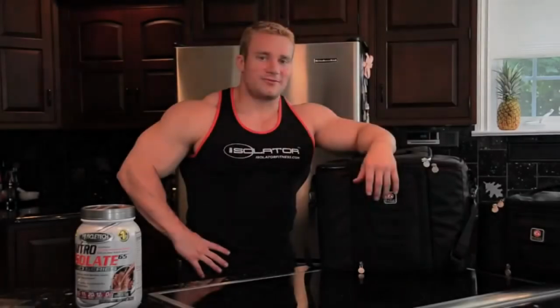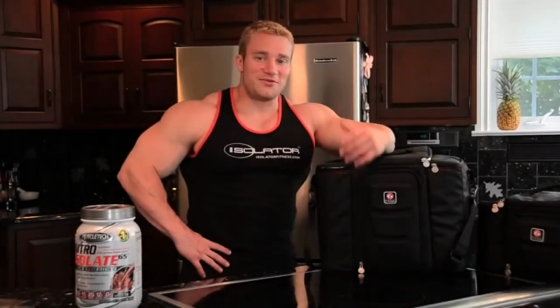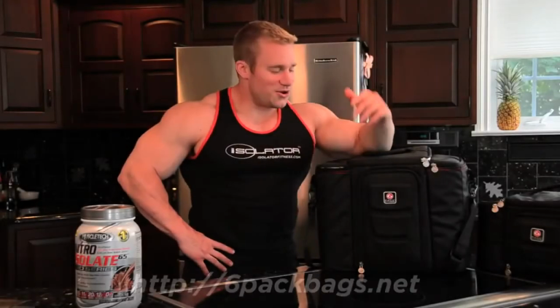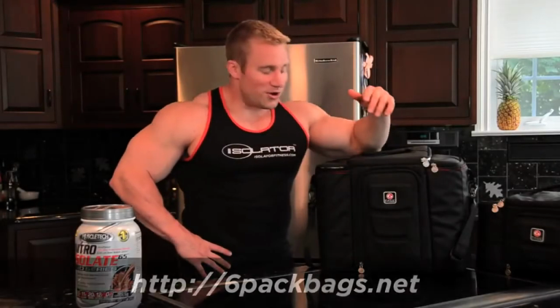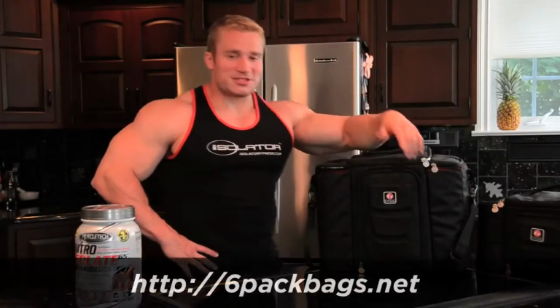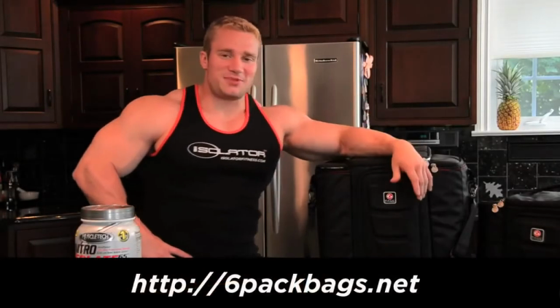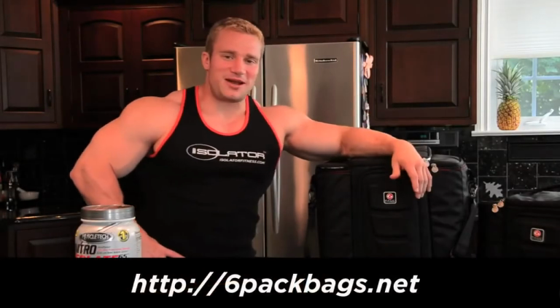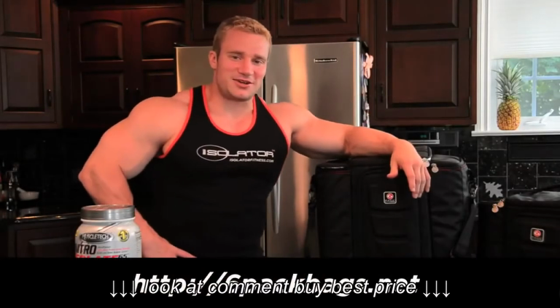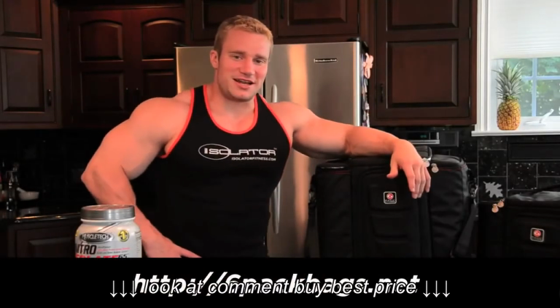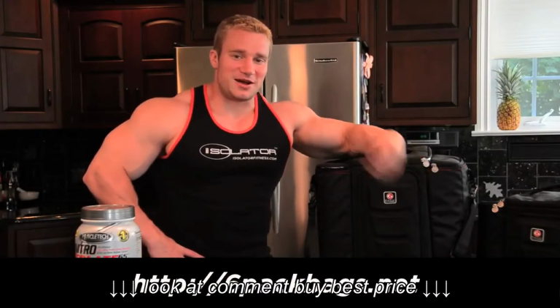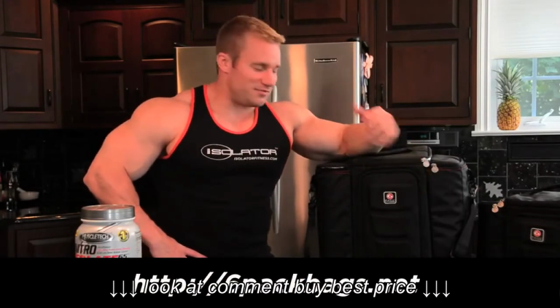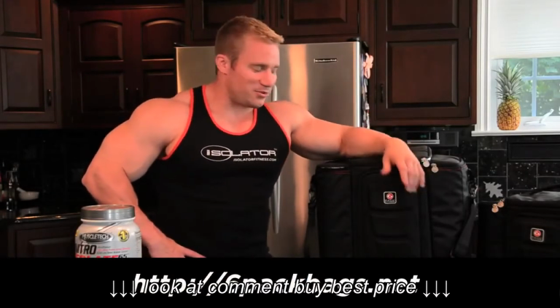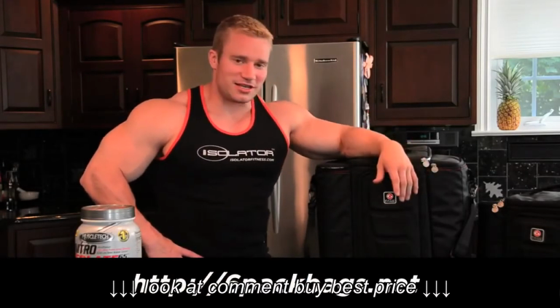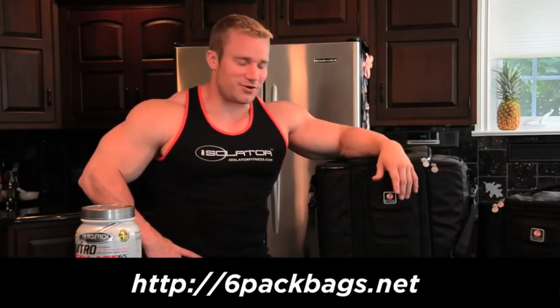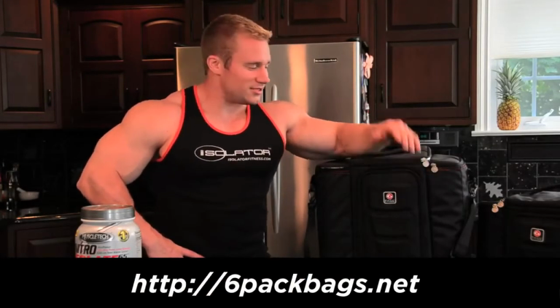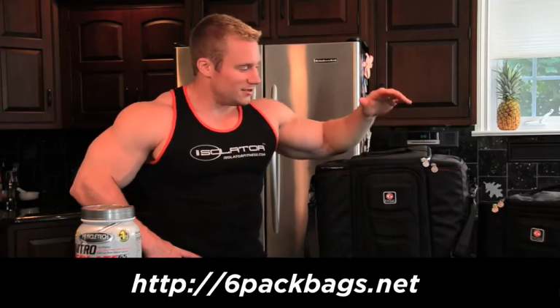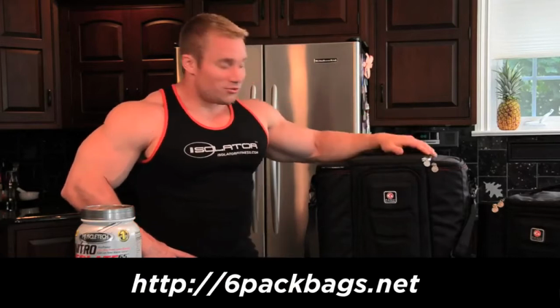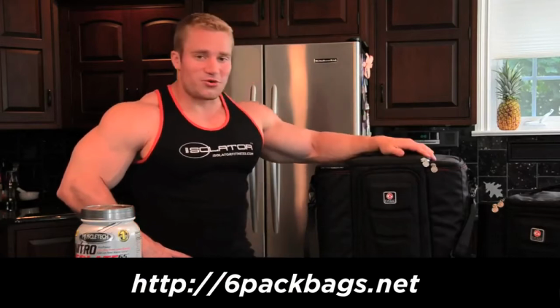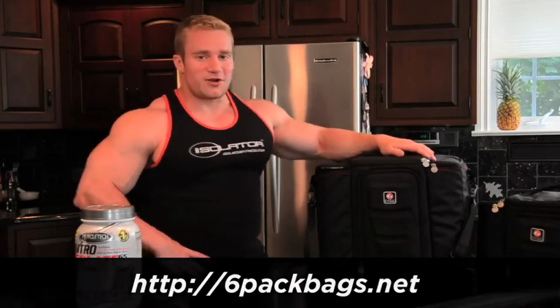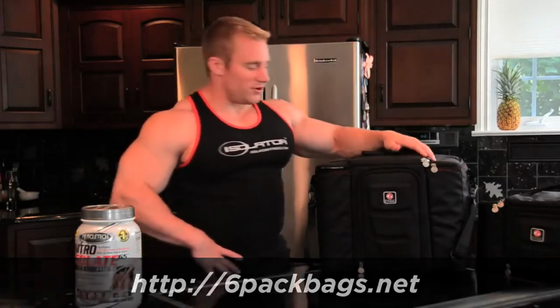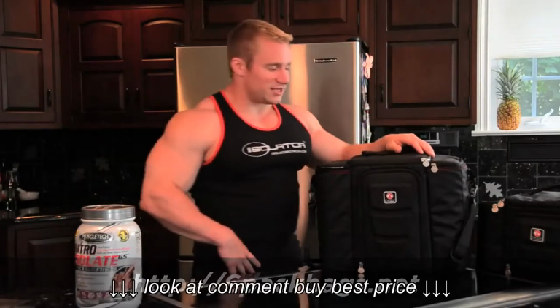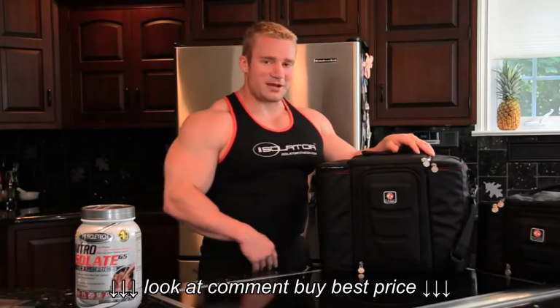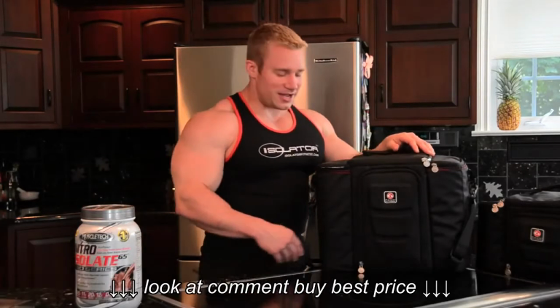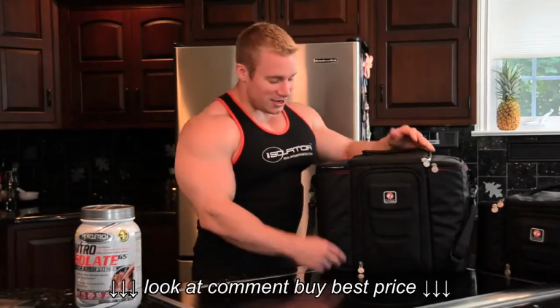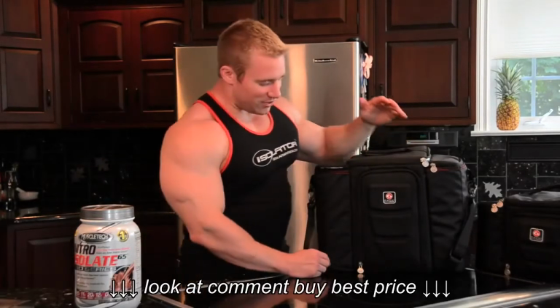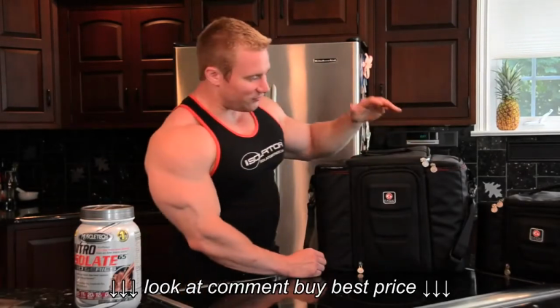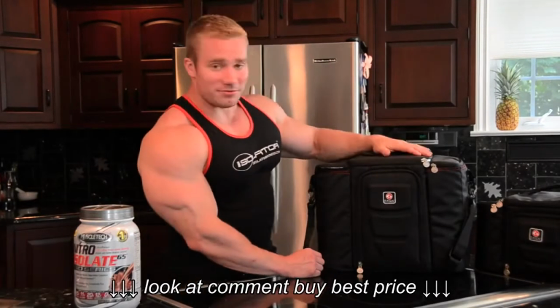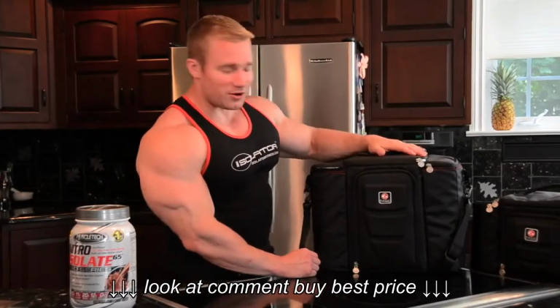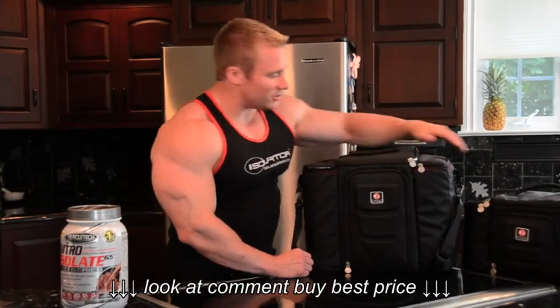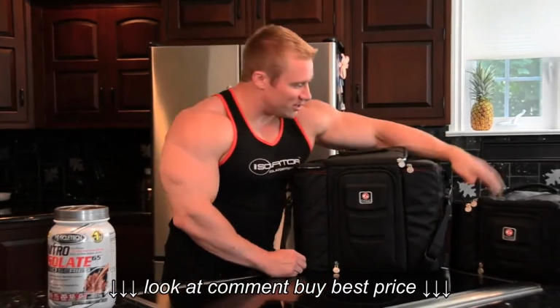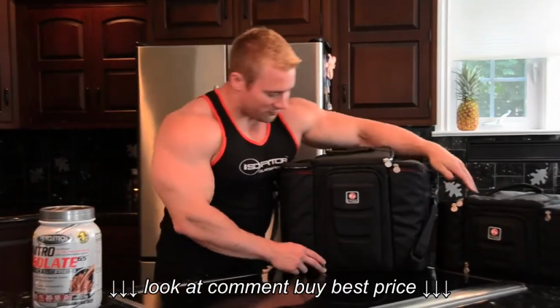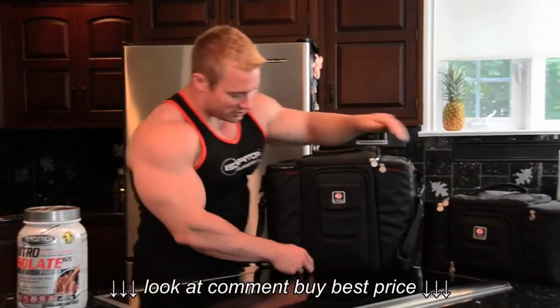Hey everybody, welcome to SixPackBags.net. I'm IAPB Pro Seth Ferozzi. We'll do a quick overview of the six pack bag. We have the five meal version and the three meal version.